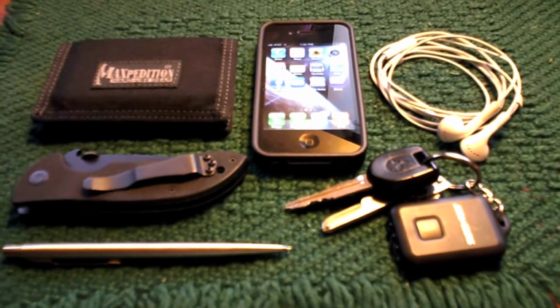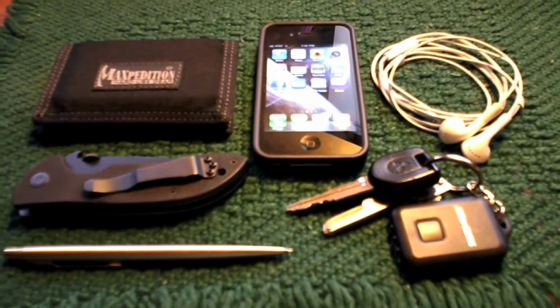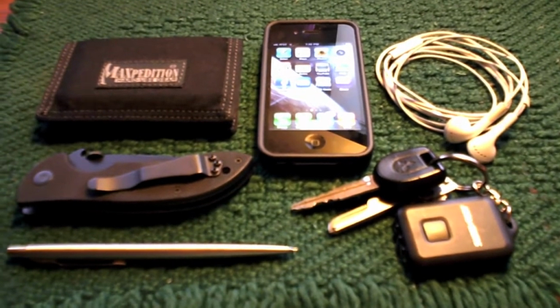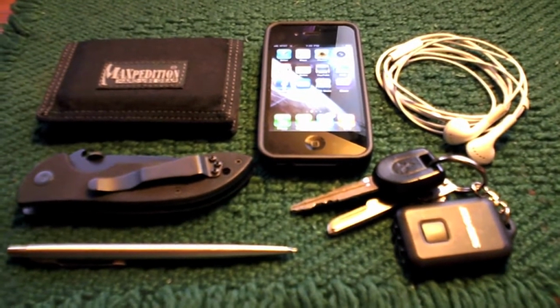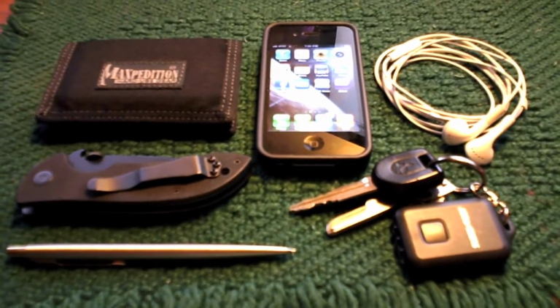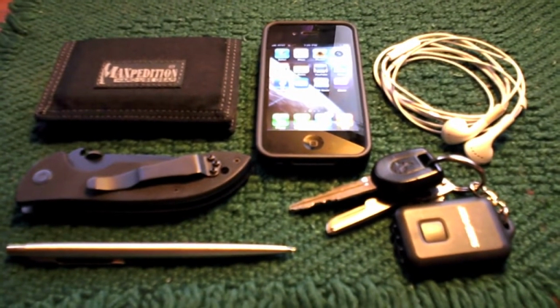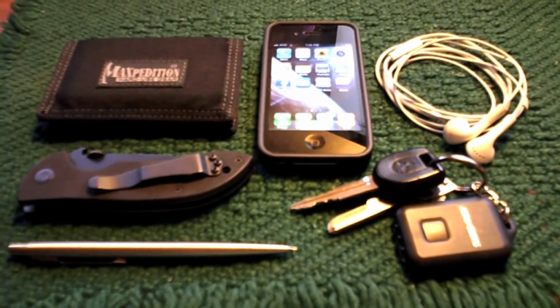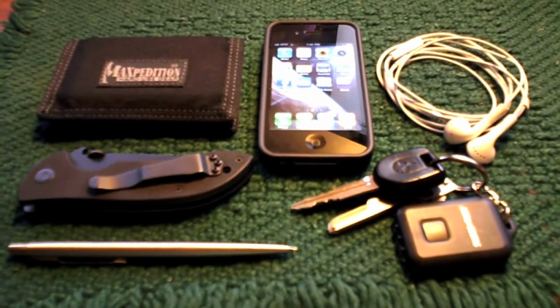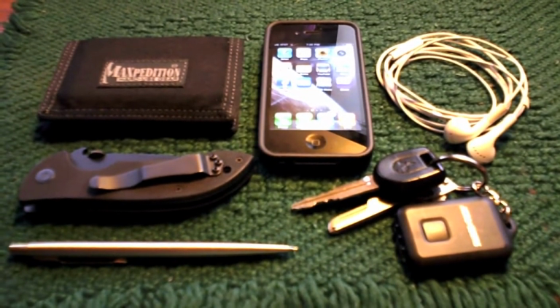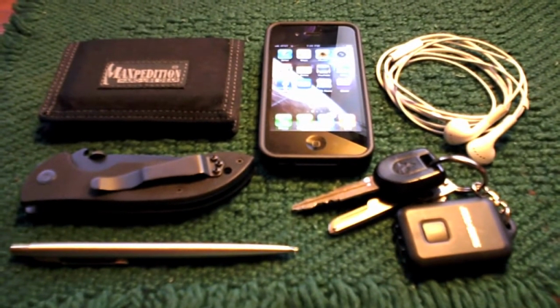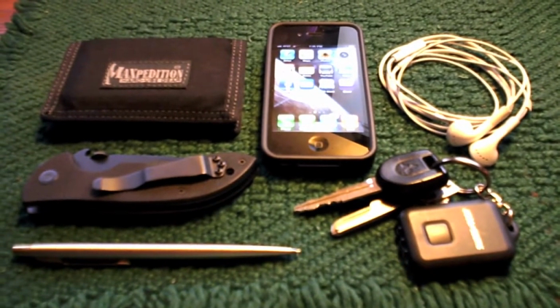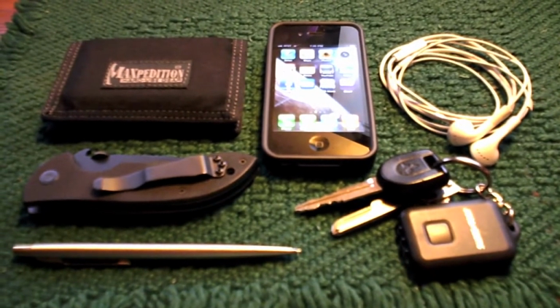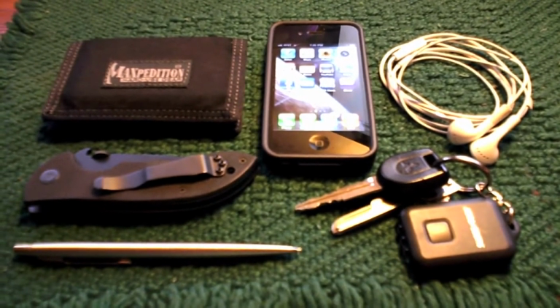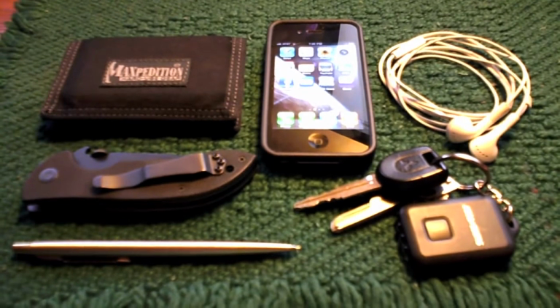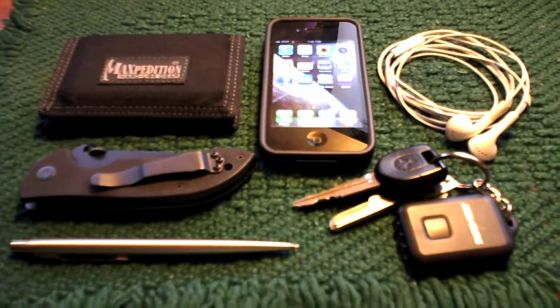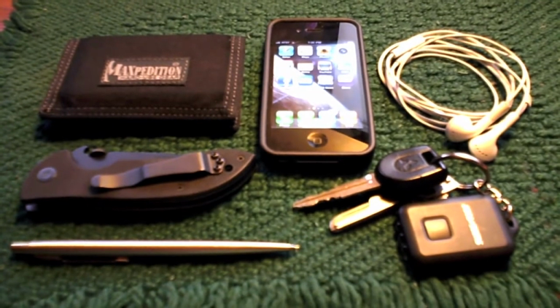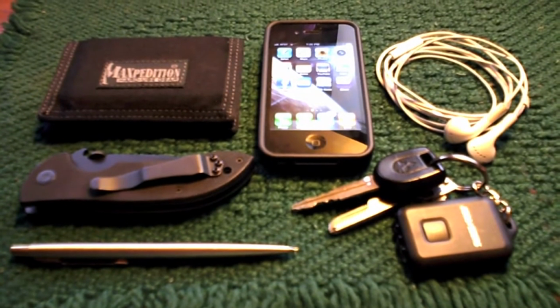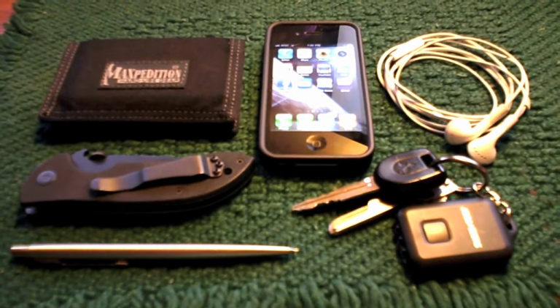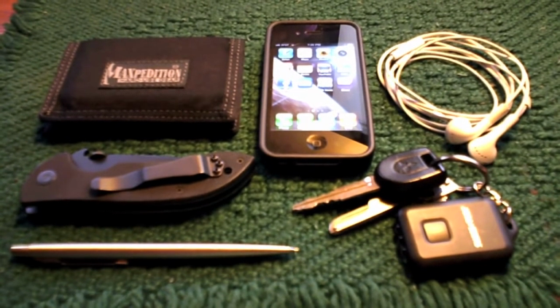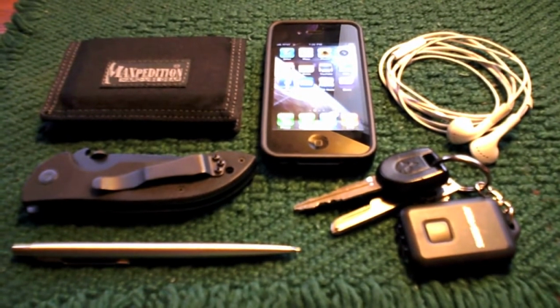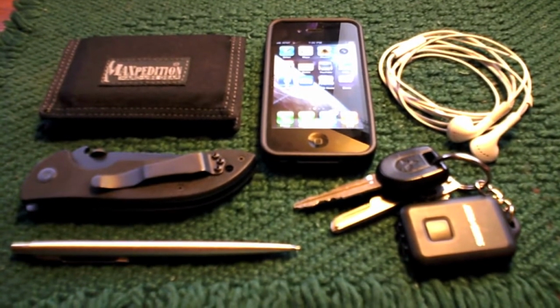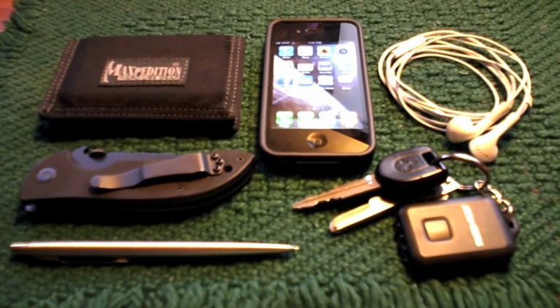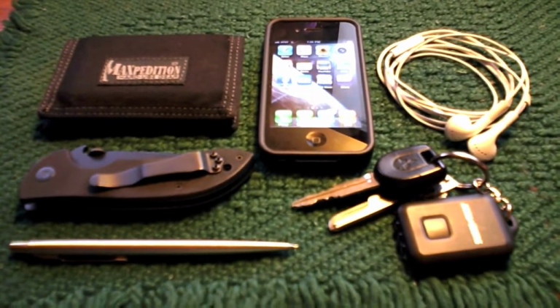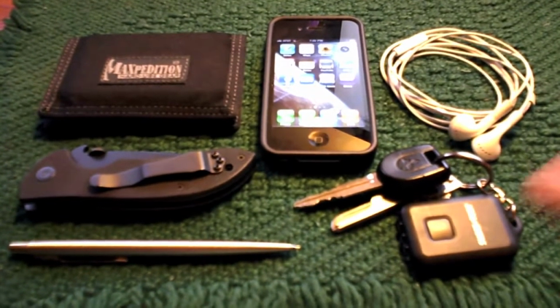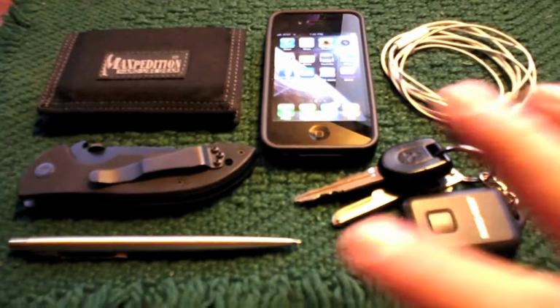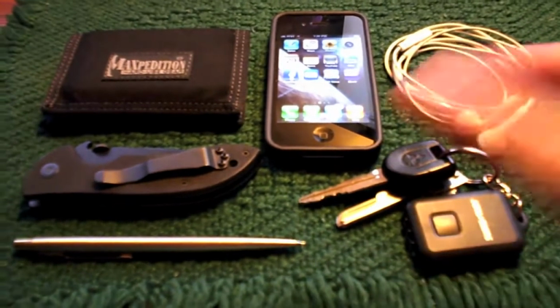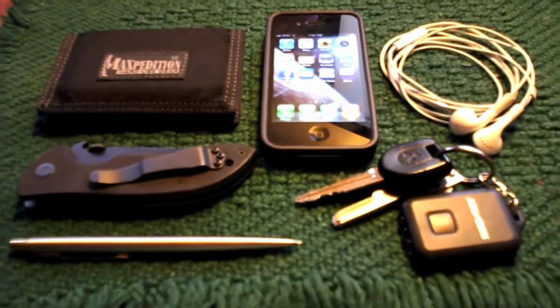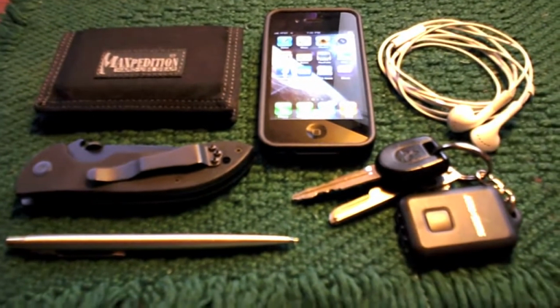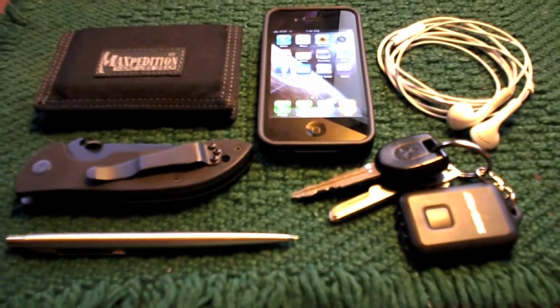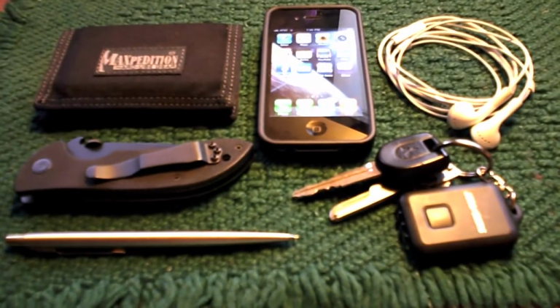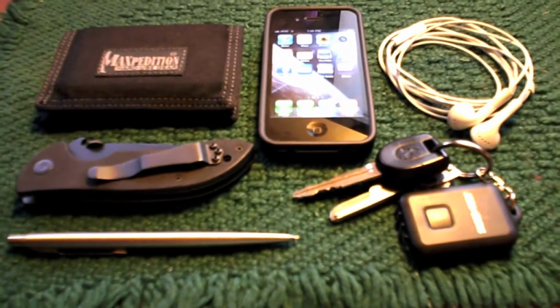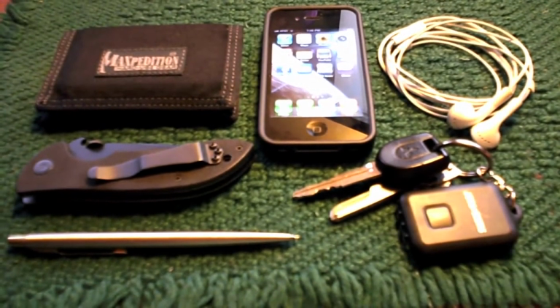Hey guys, it's Frenzied, and it's time for the September EDC update video. I just got home from work and dumped the contents of my pockets out, and that's what you see here.